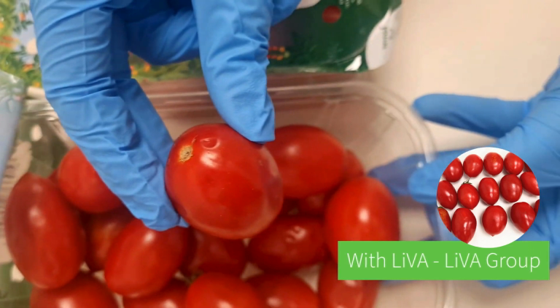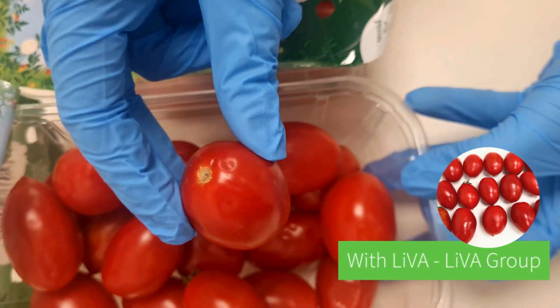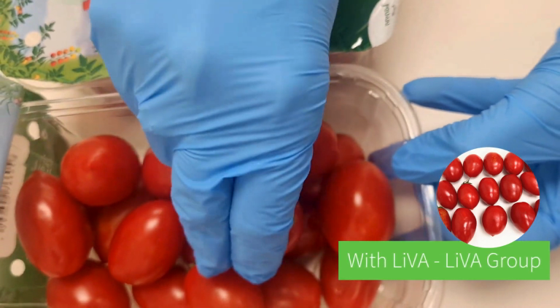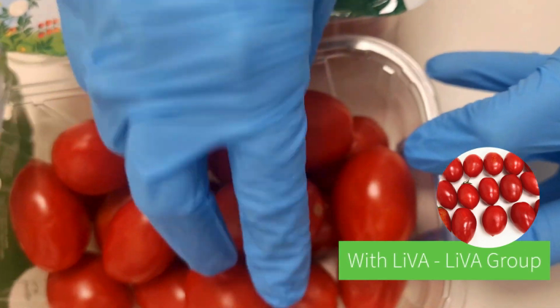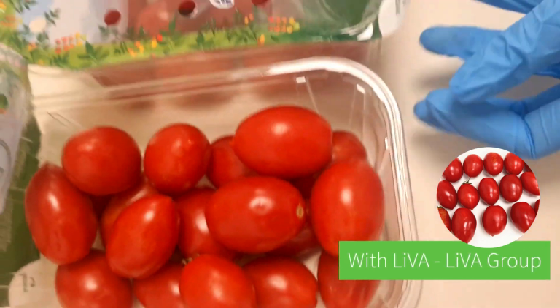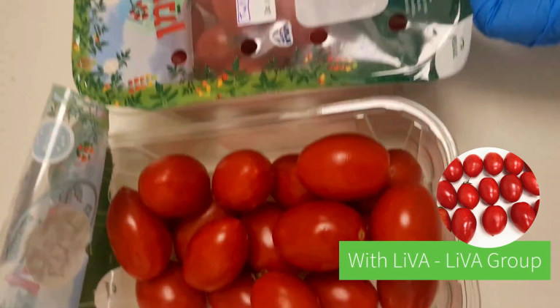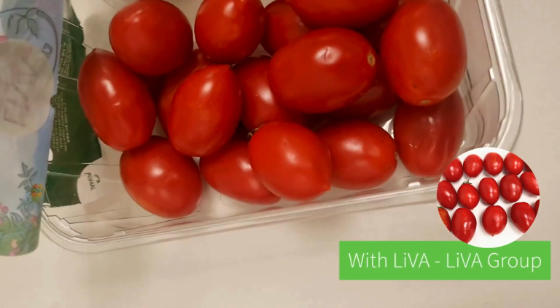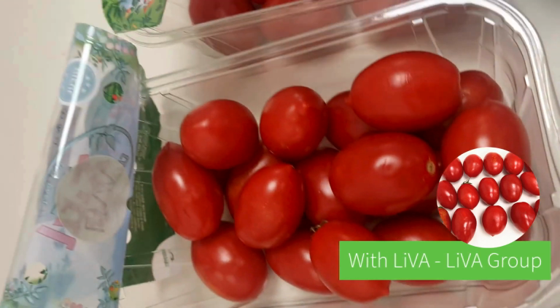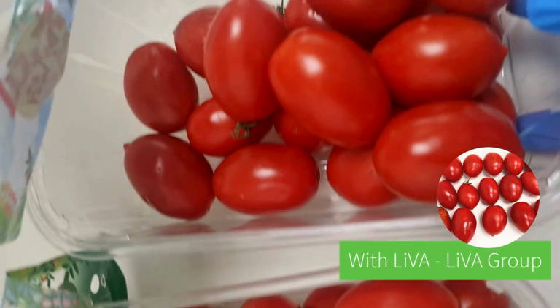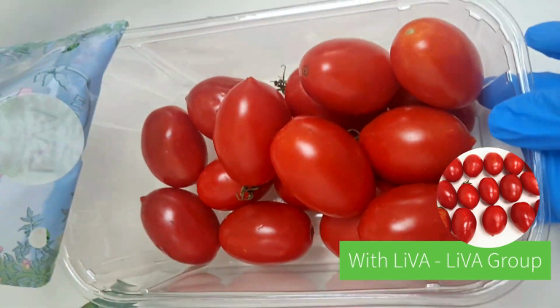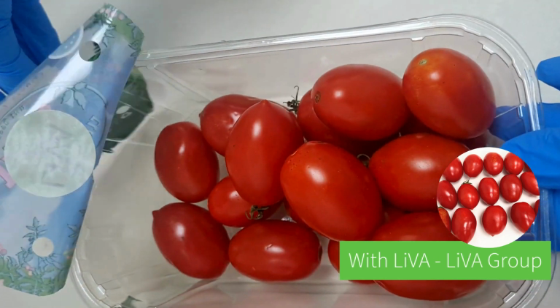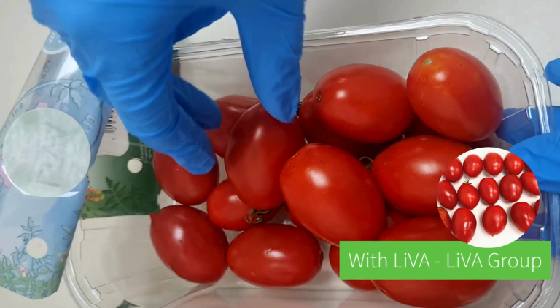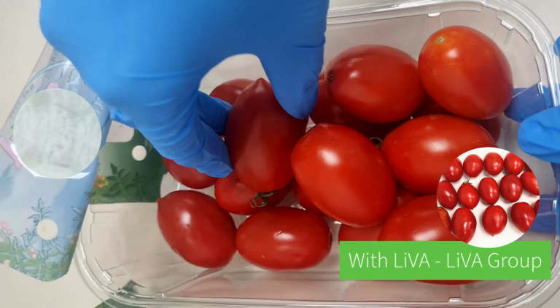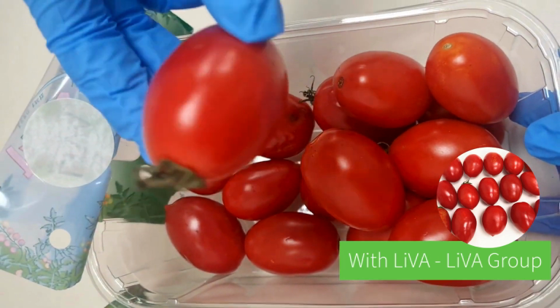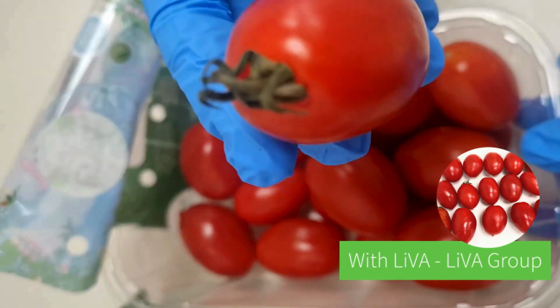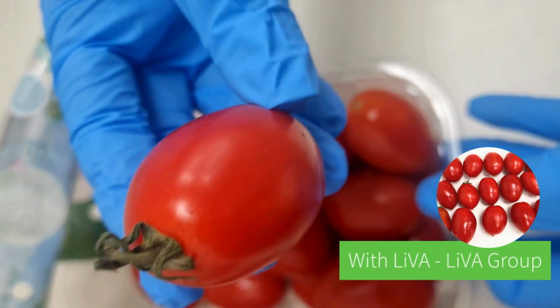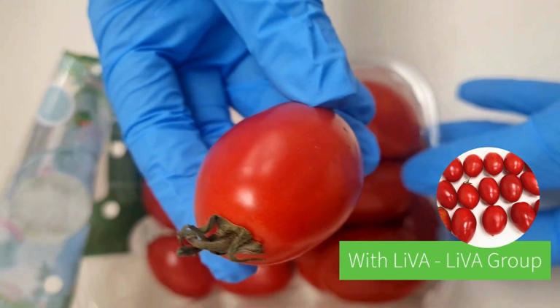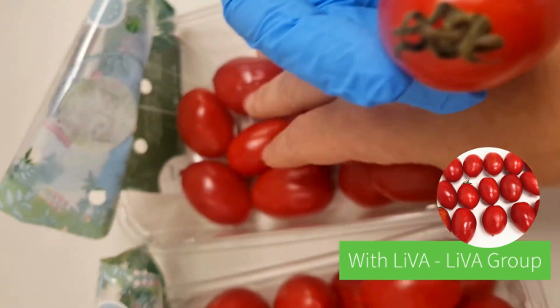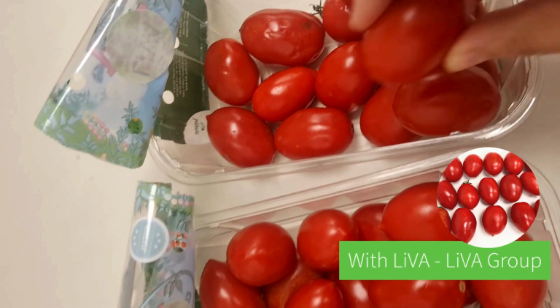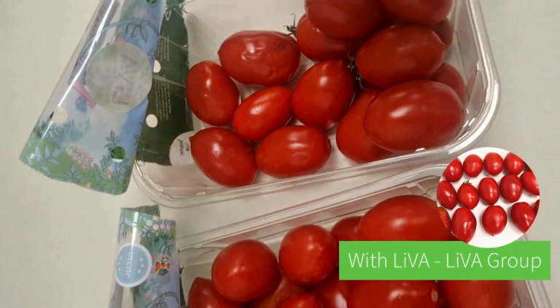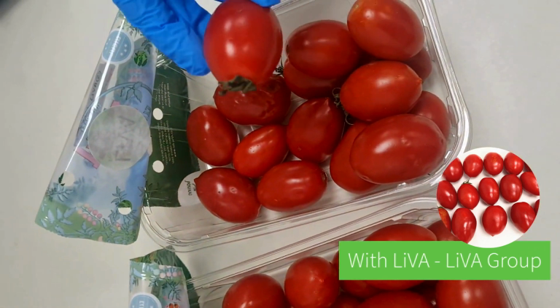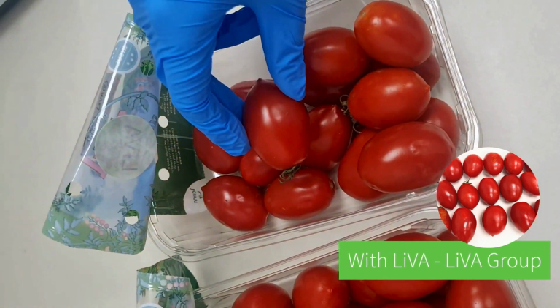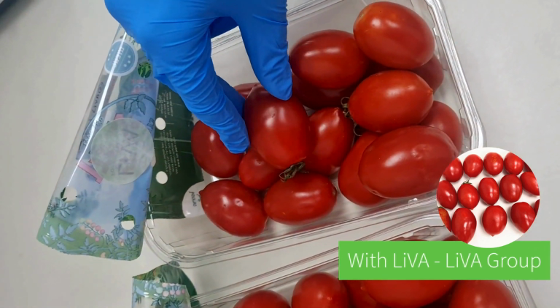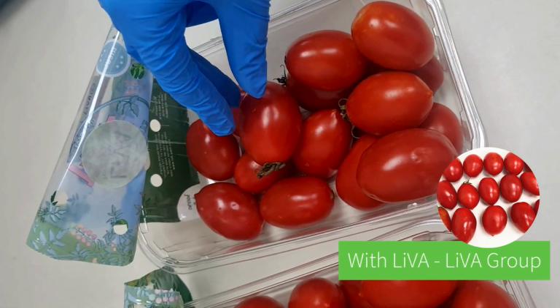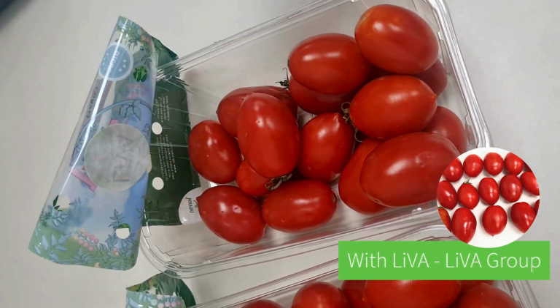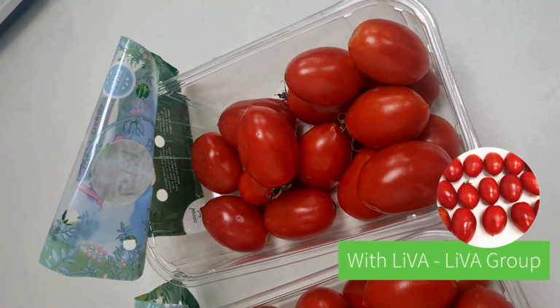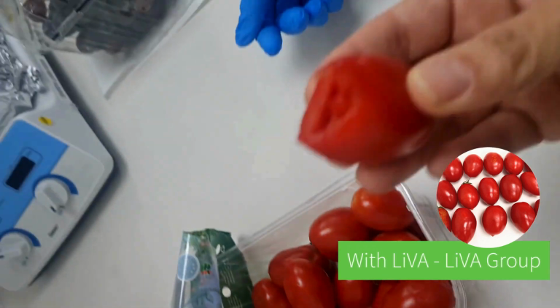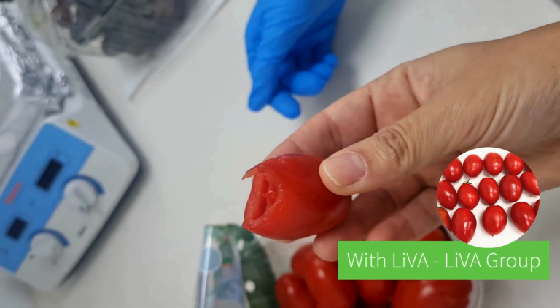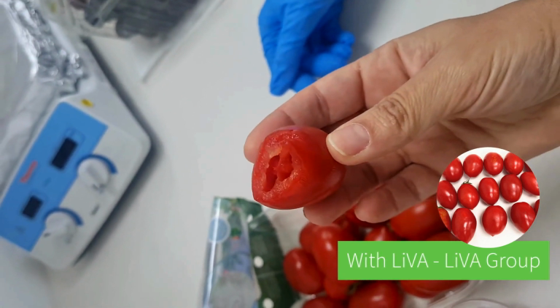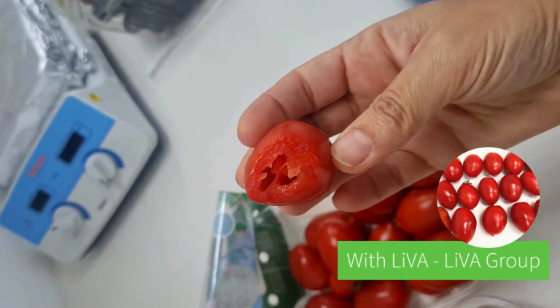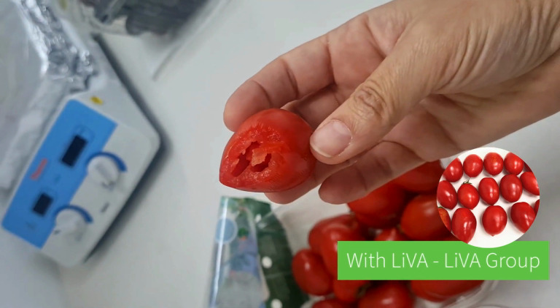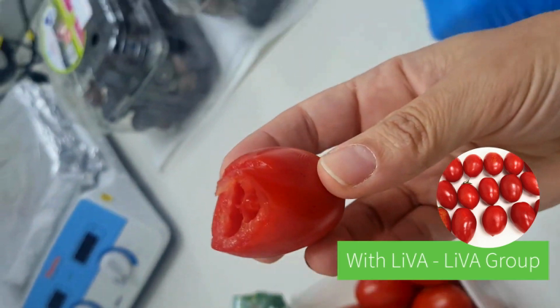Want to have a bite? Let's try it. Can I have one? Wow, good, huh? Mm-hmm.